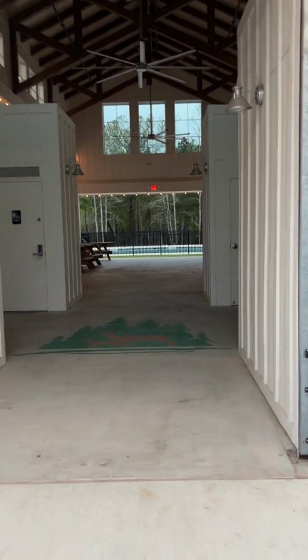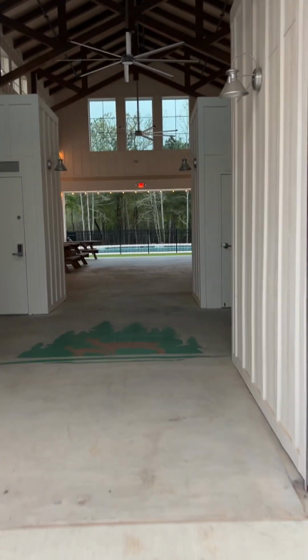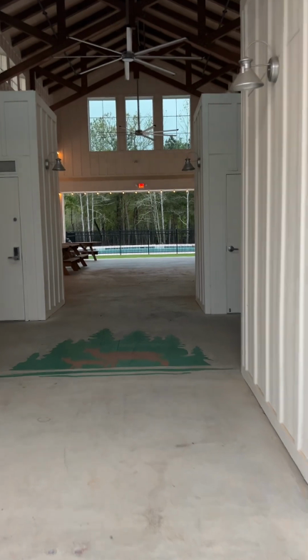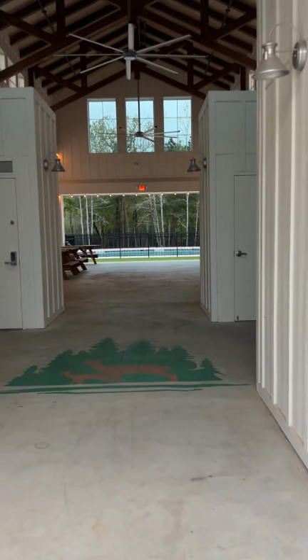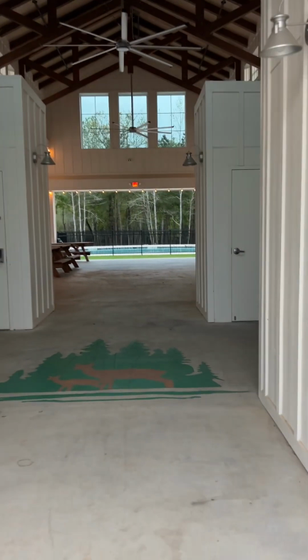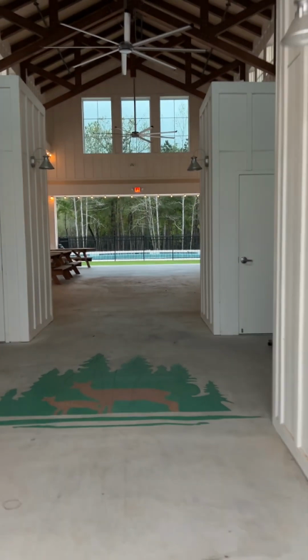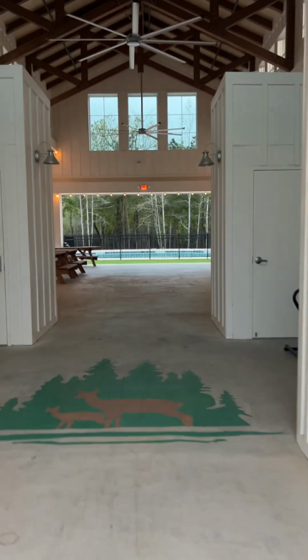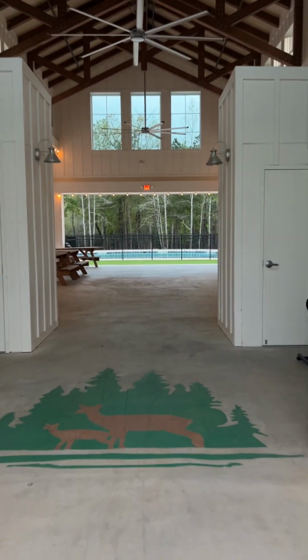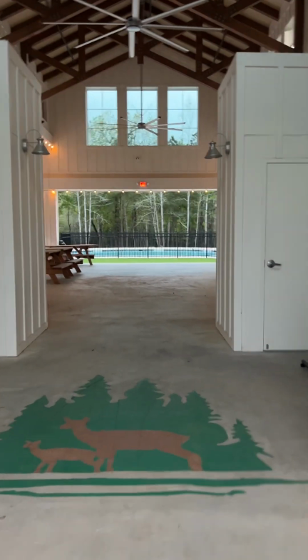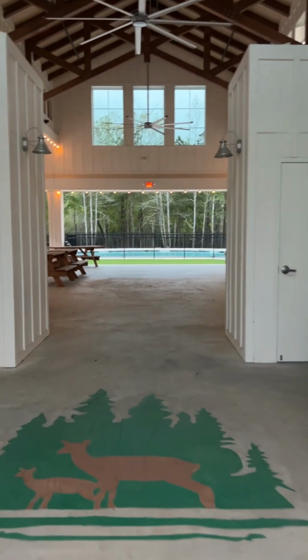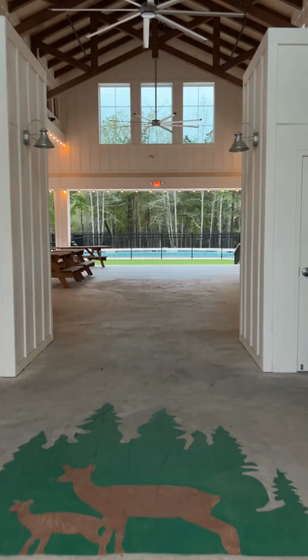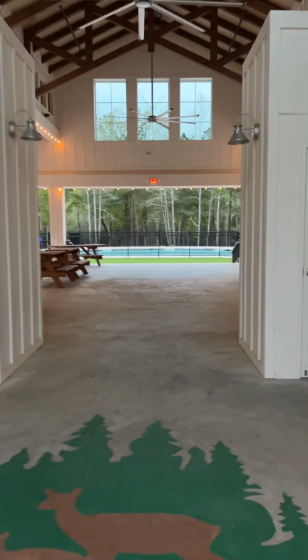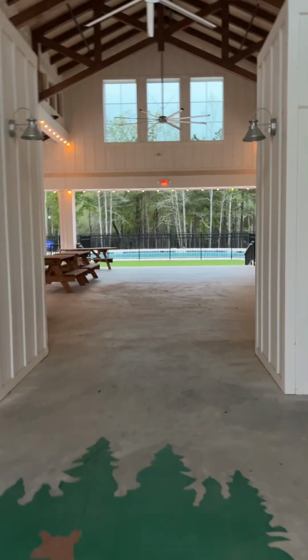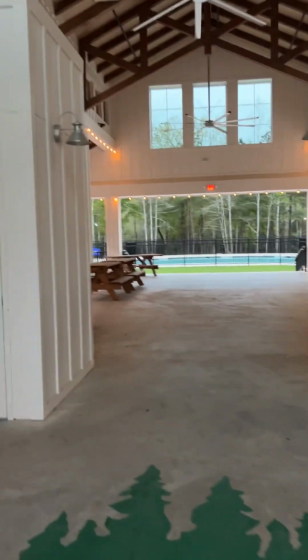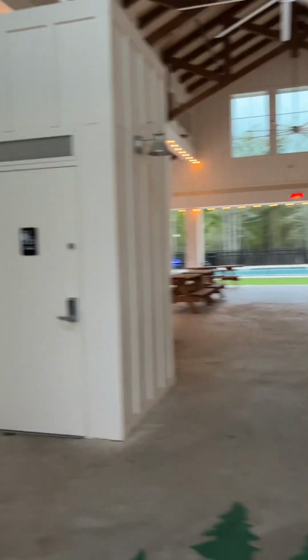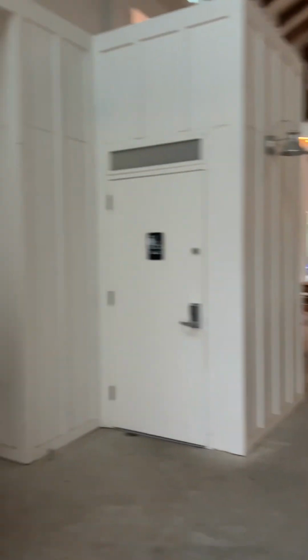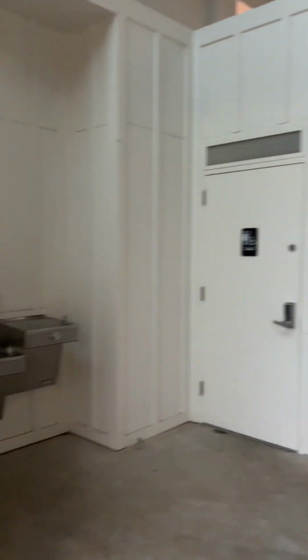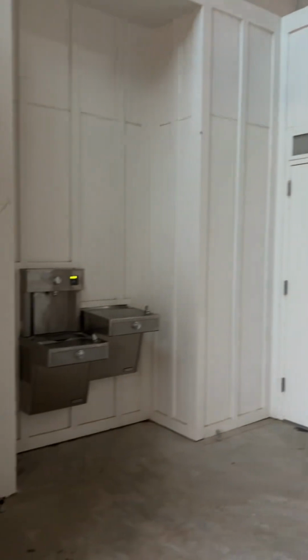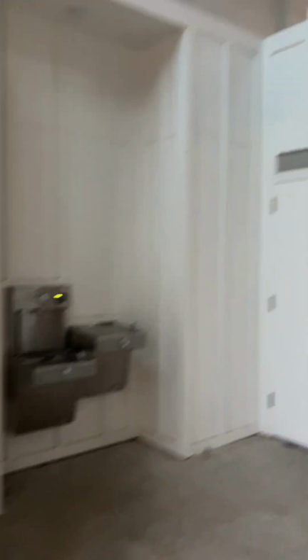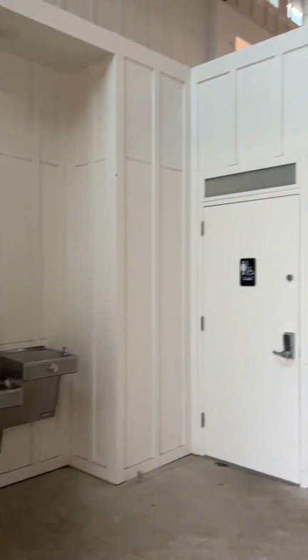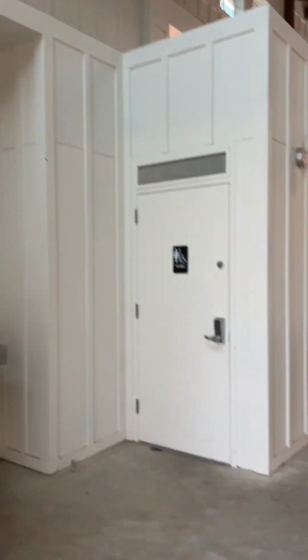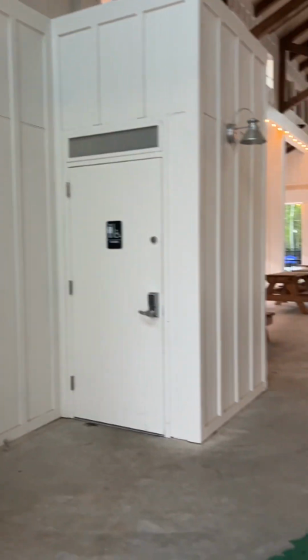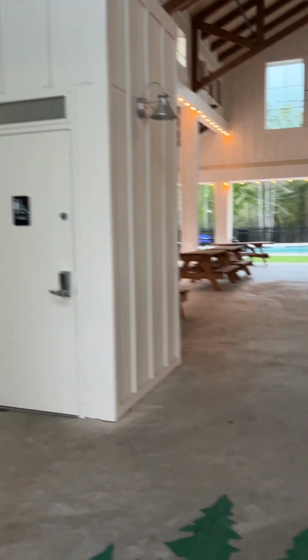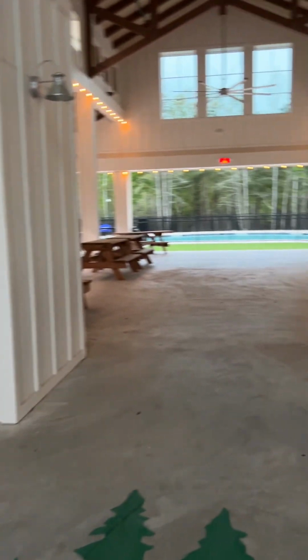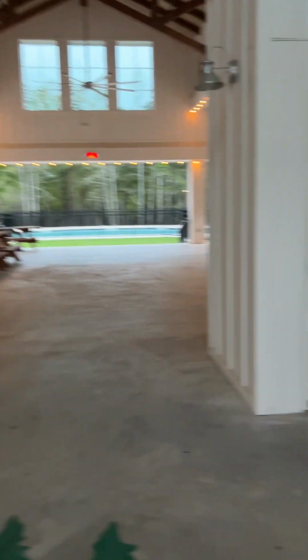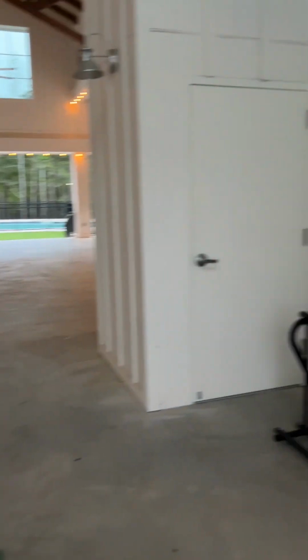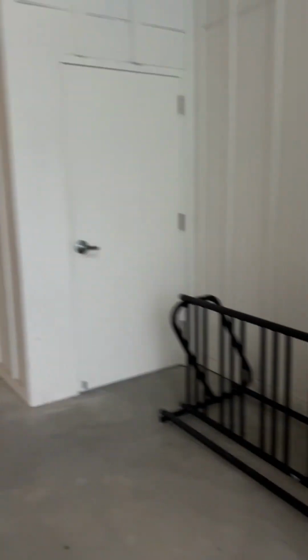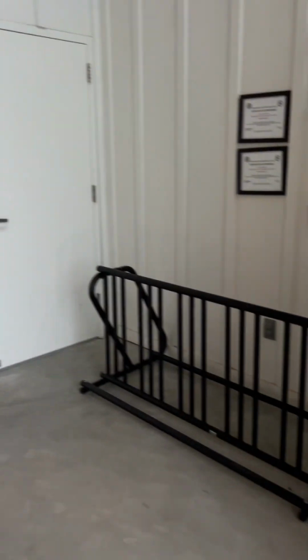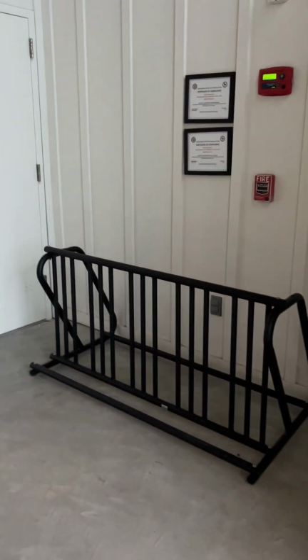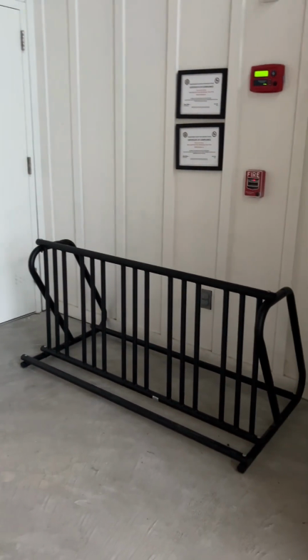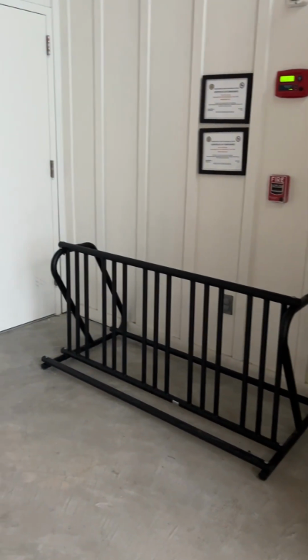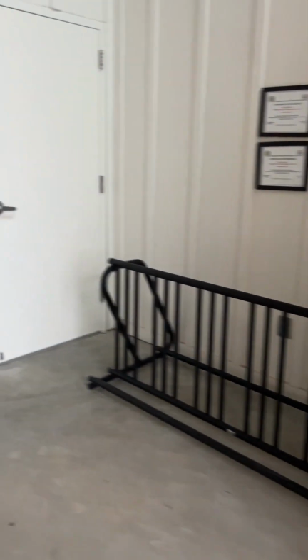Out here you've got your HEB. They literally have their own — I call it a little town — because you have everything. They even put in a bike rack.